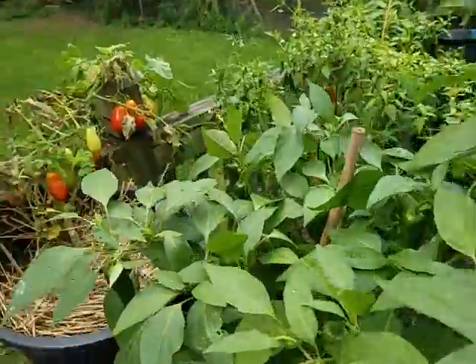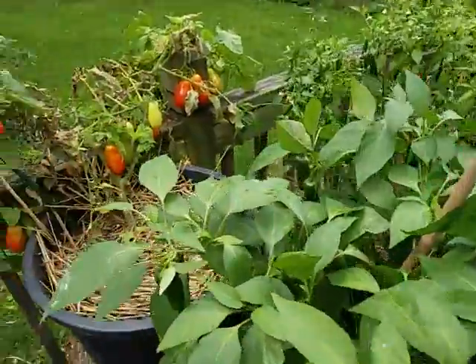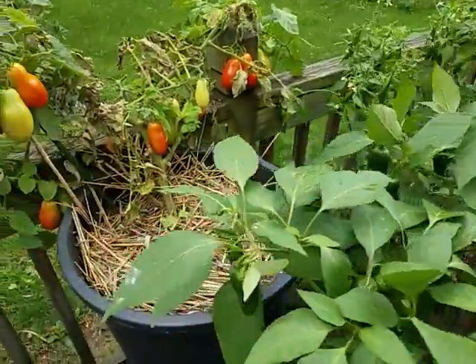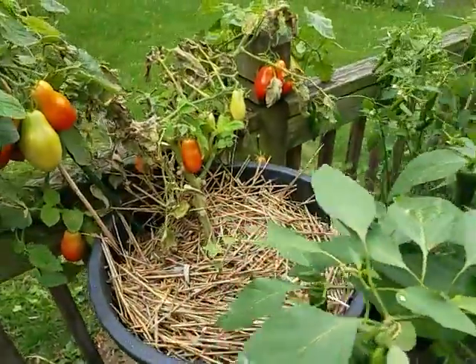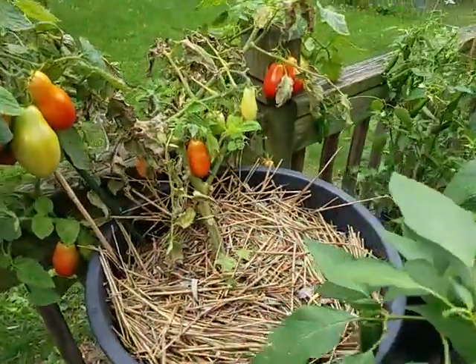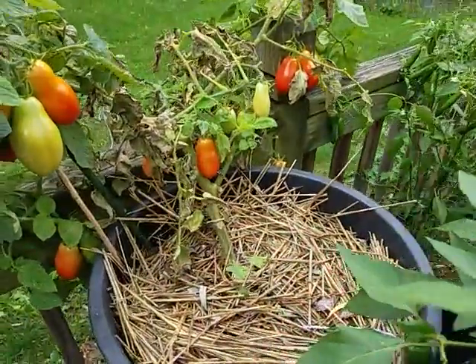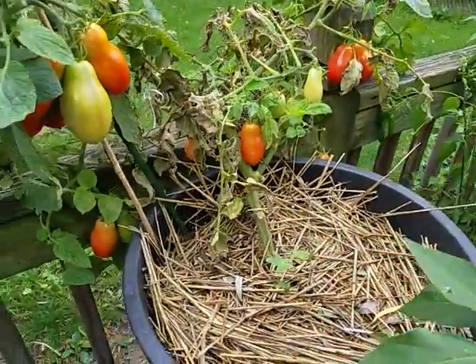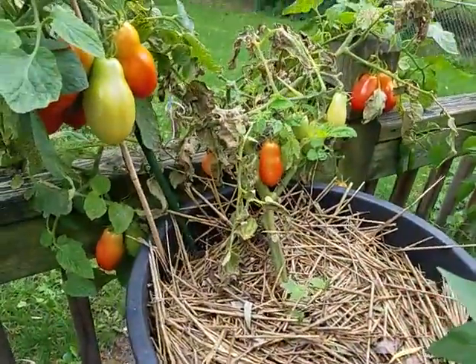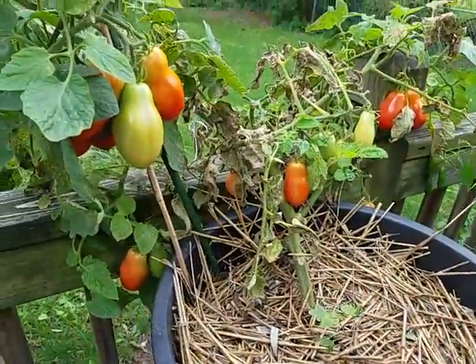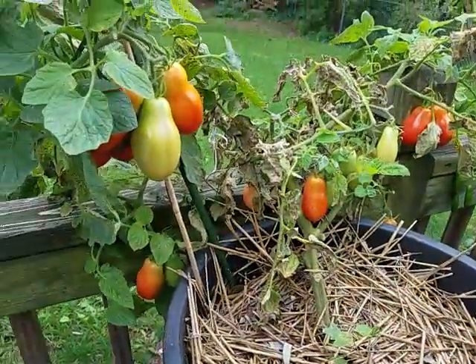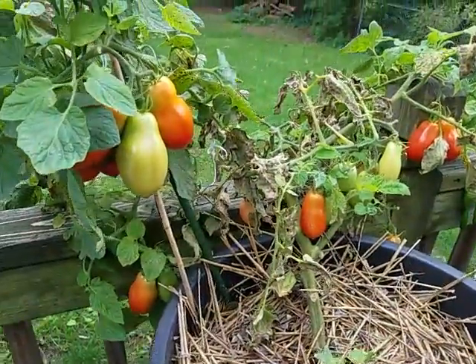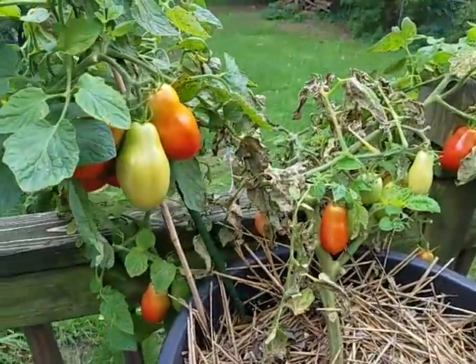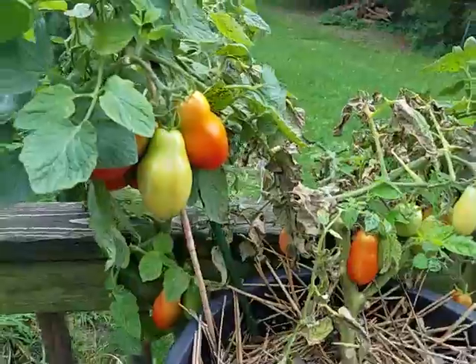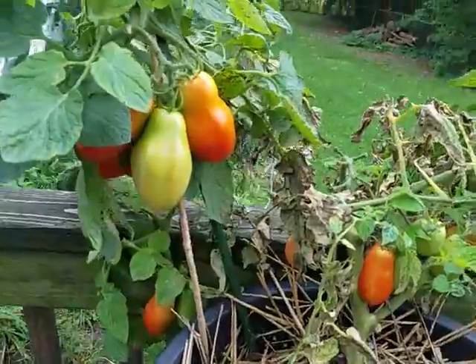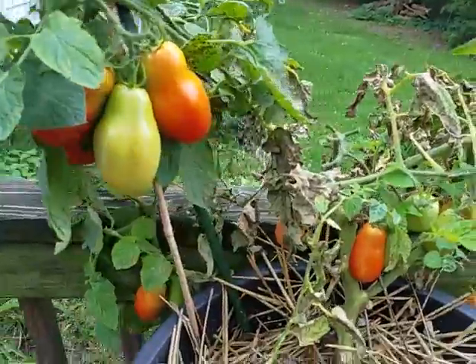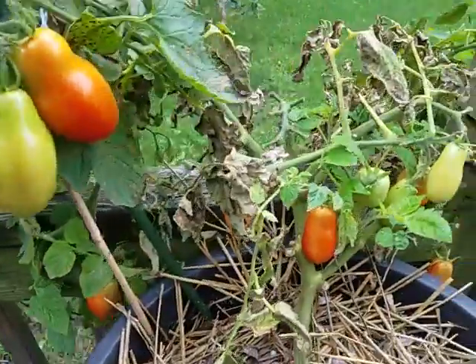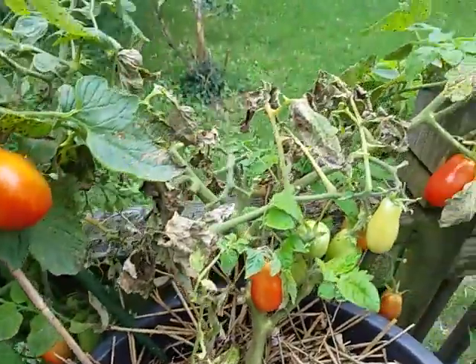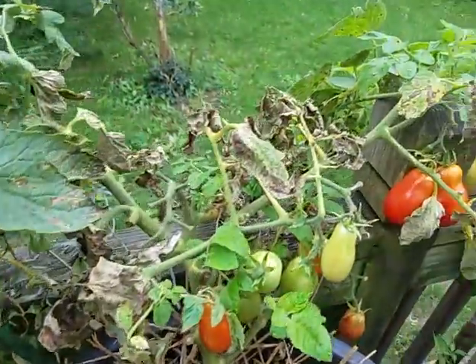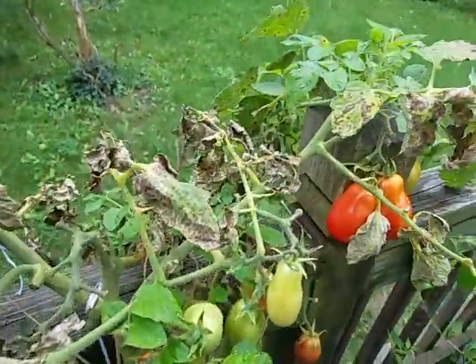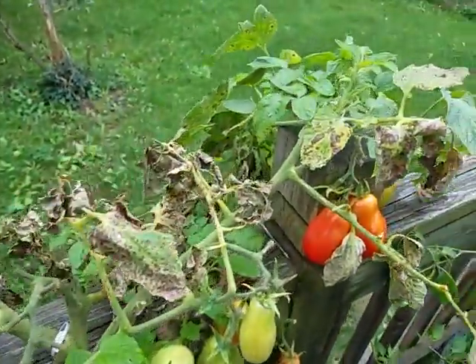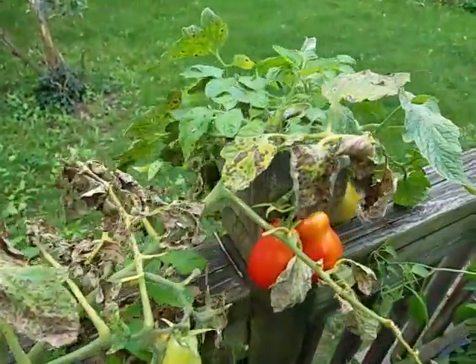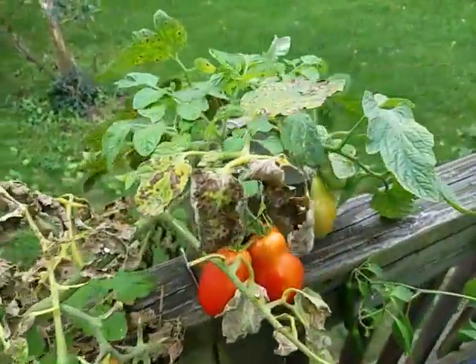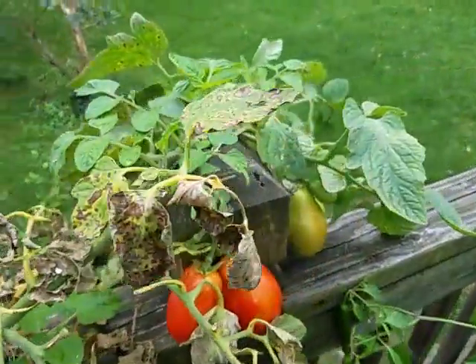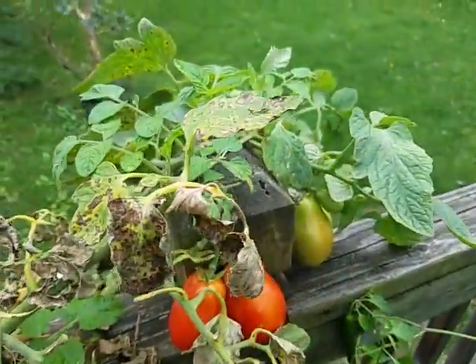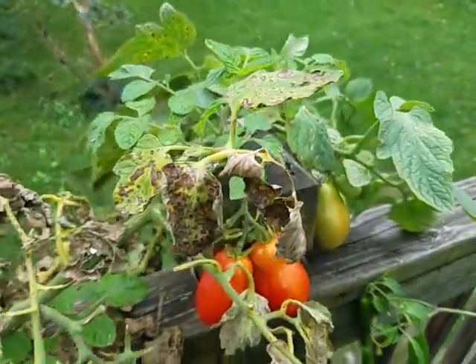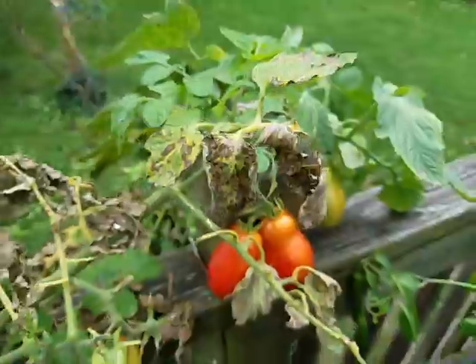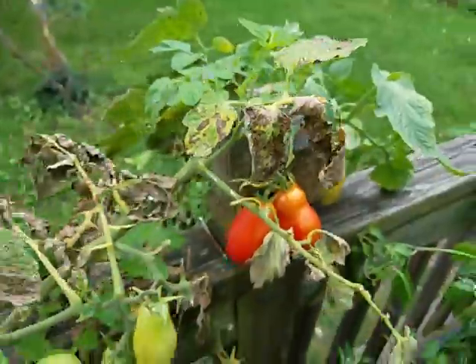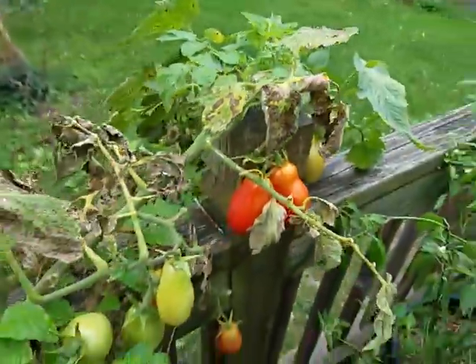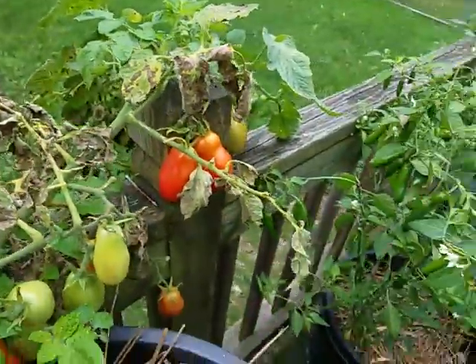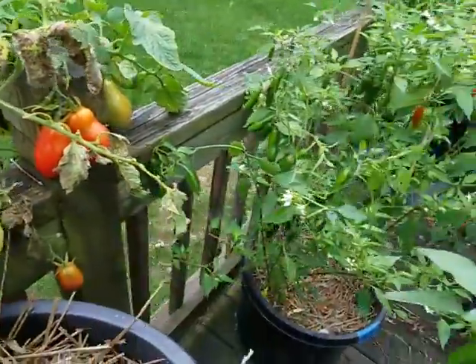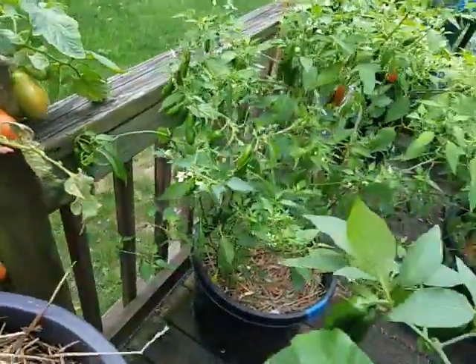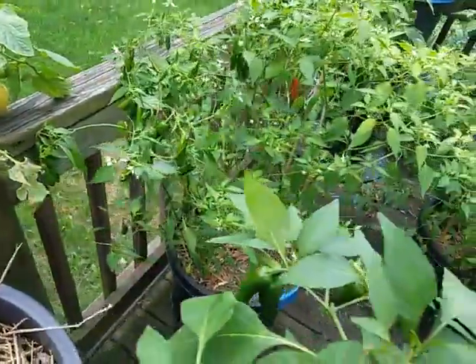We'll swing over here to the Roma. She's starting to die back a little bit, but still got some tomatoes on here finishing up ripening. This will probably be done — probably the first tomato plant to be done.